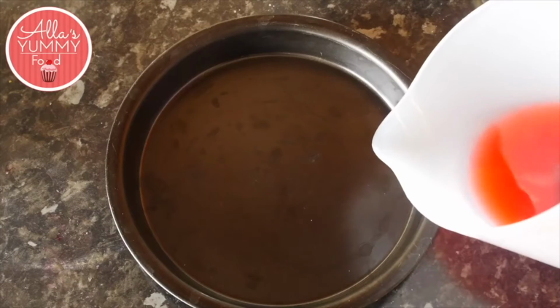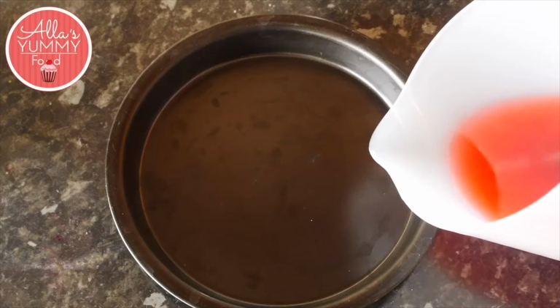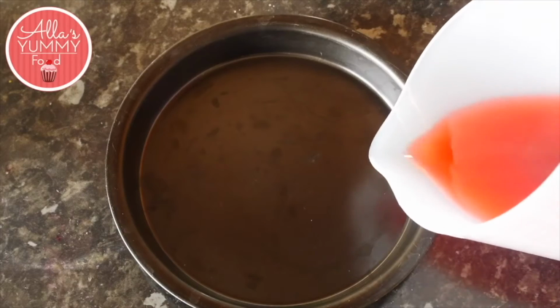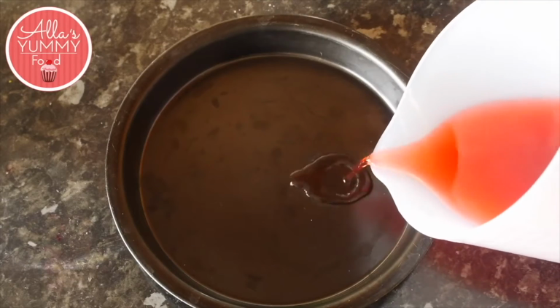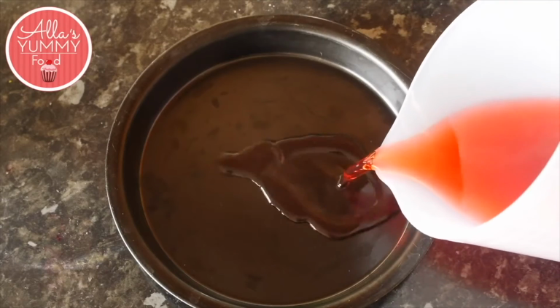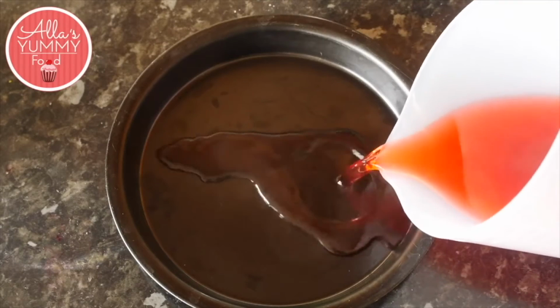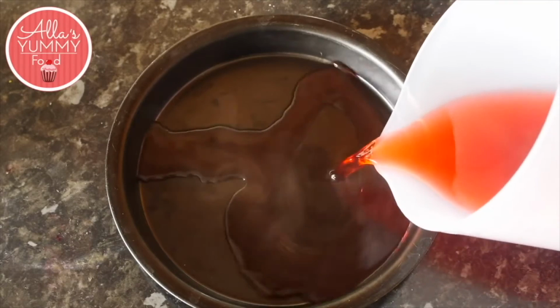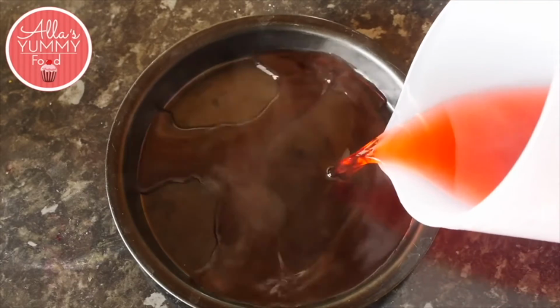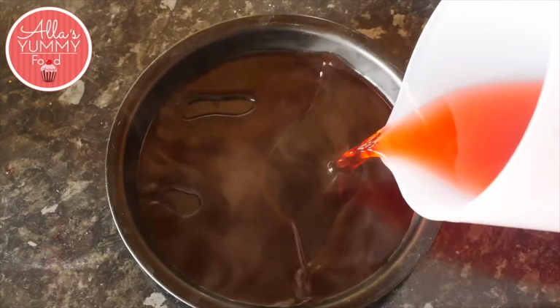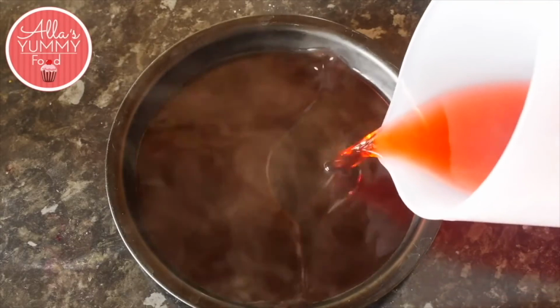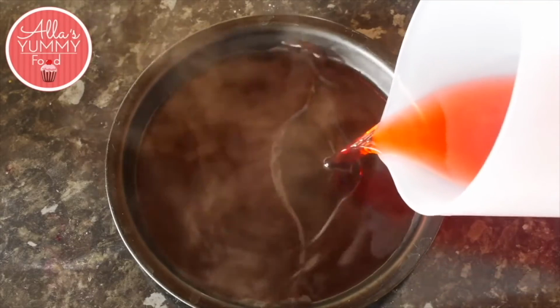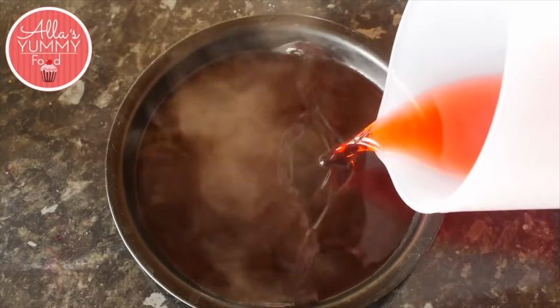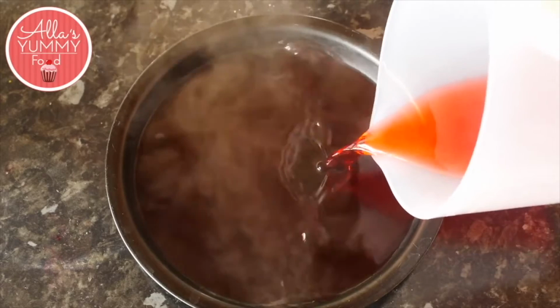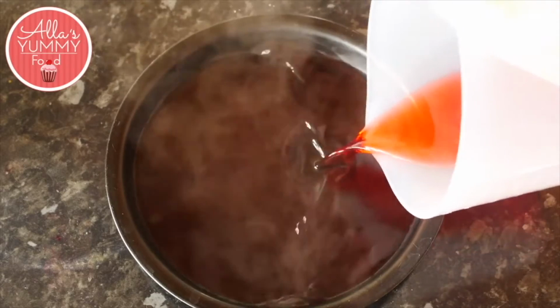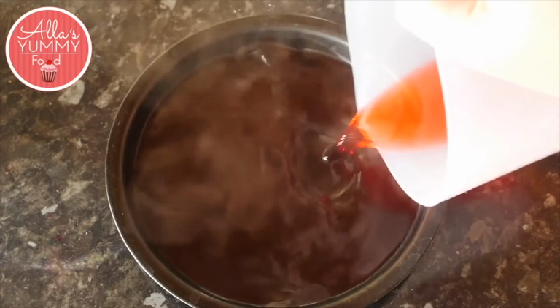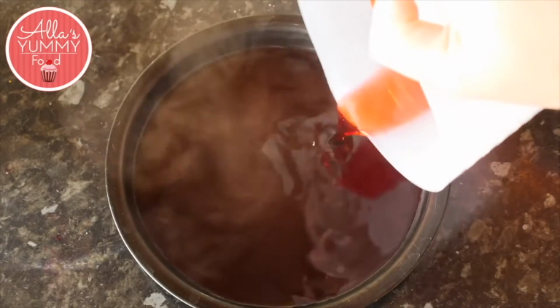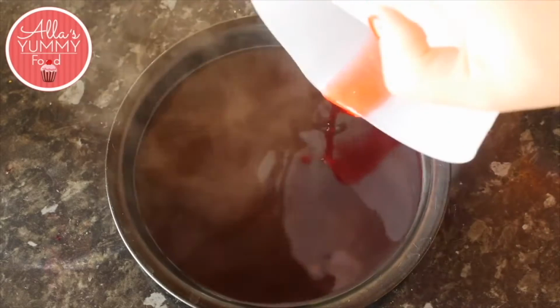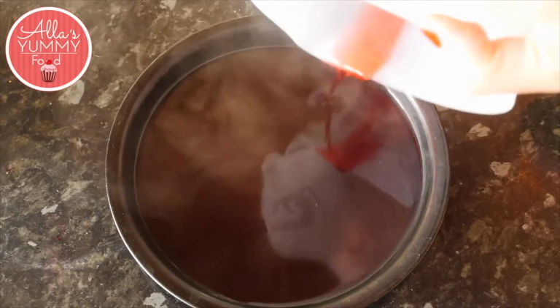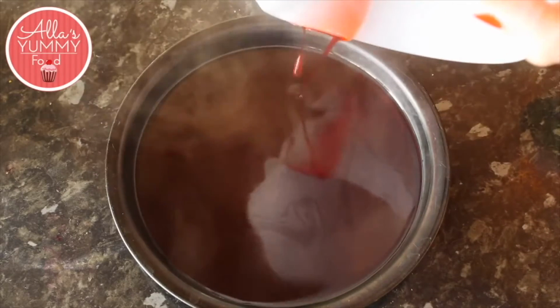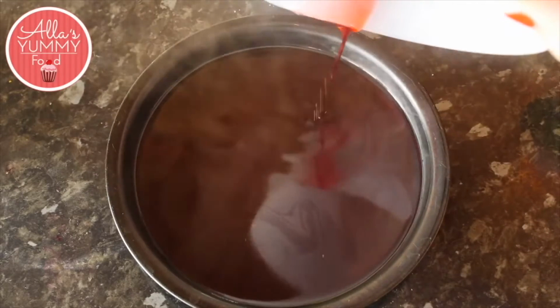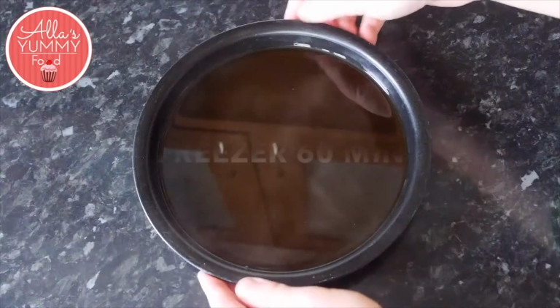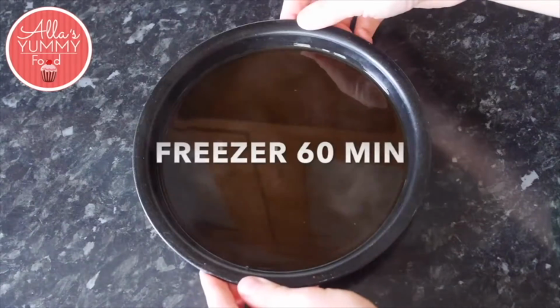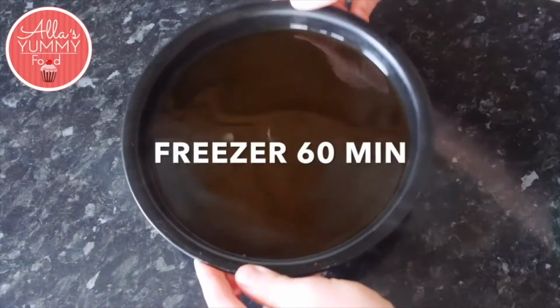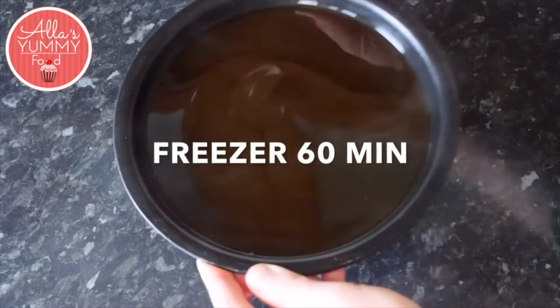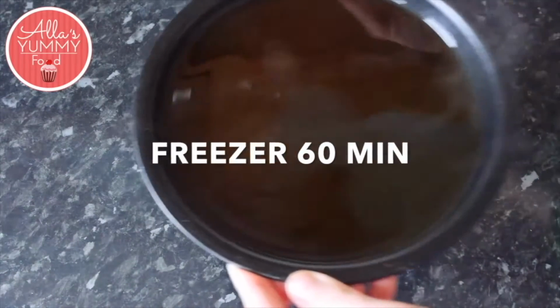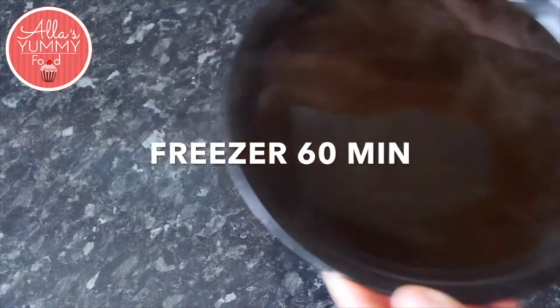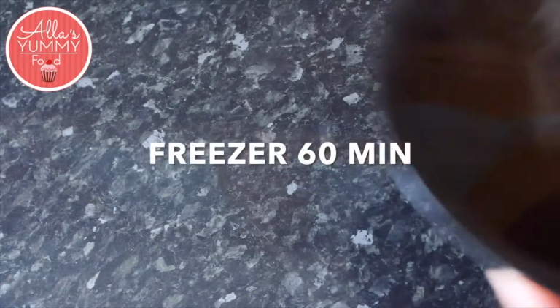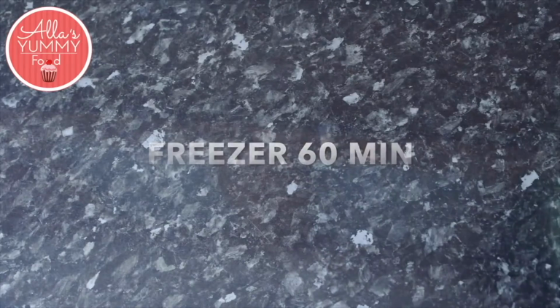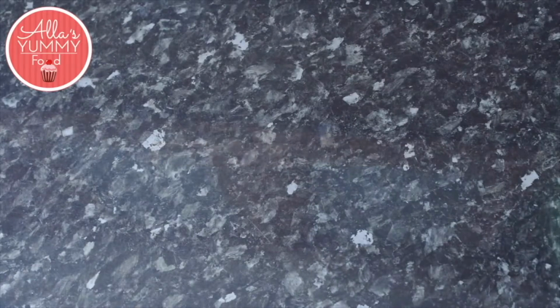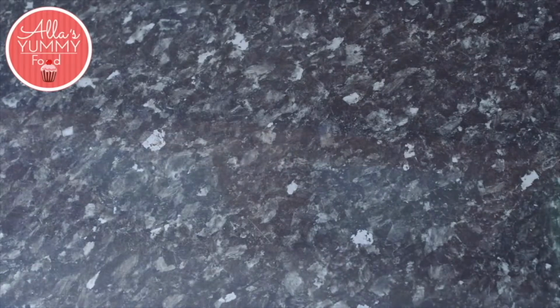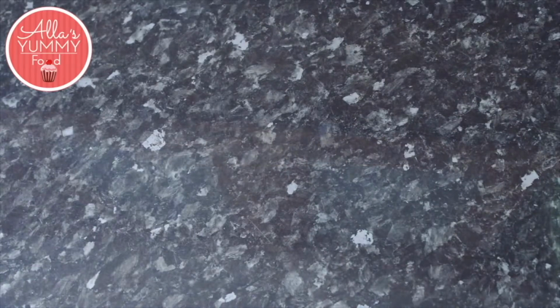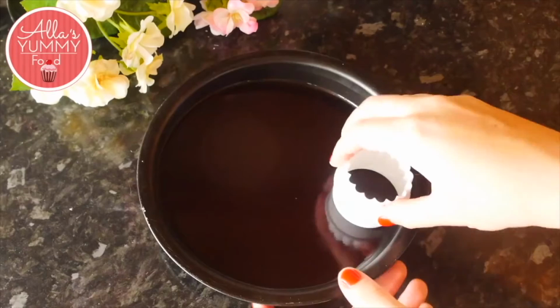Pour the strawberry jelly mixture into a baking tray which has been sprayed with some cooking oil so it's easier to take the jelly out, and then we're going to place this into the freezer for an hour or so.